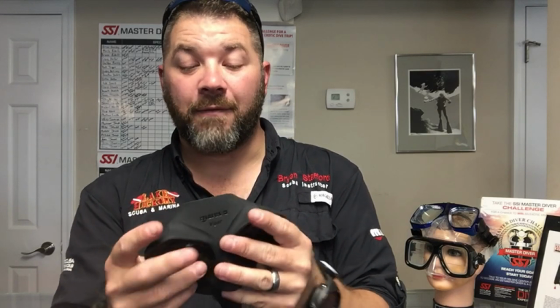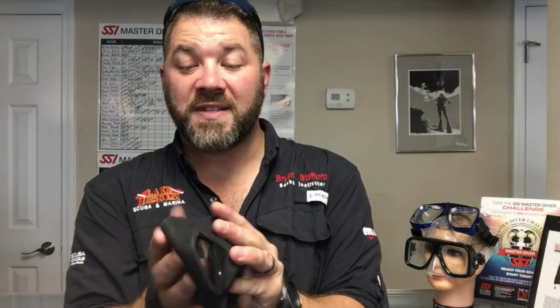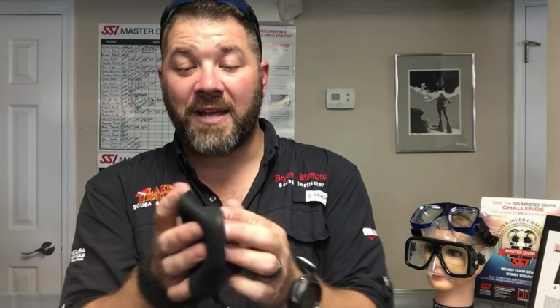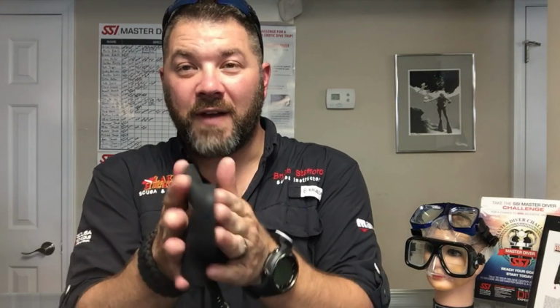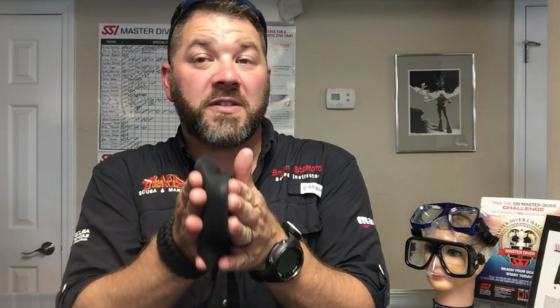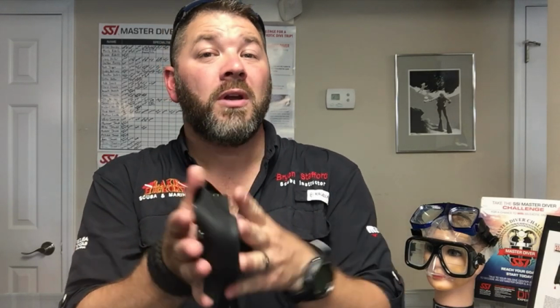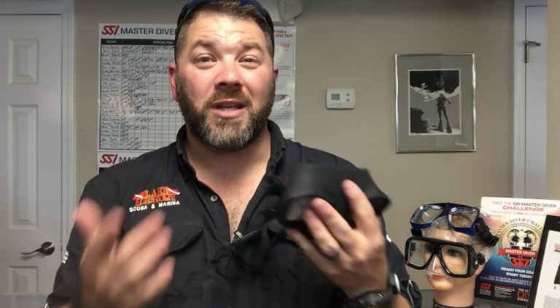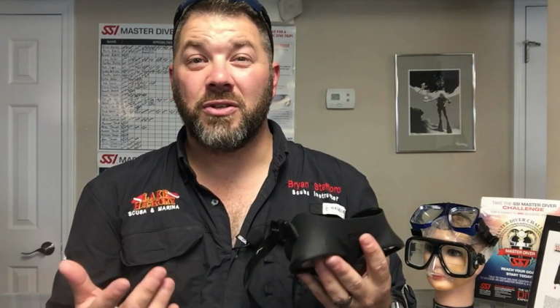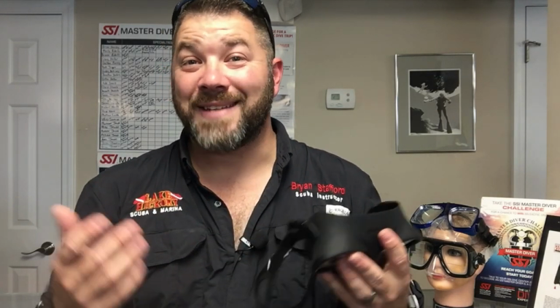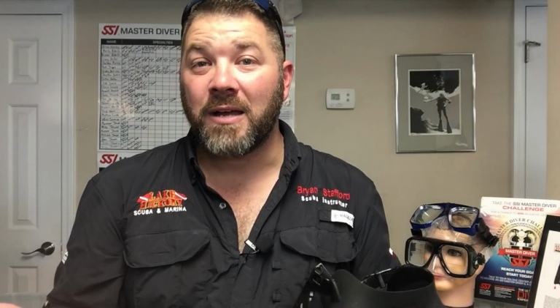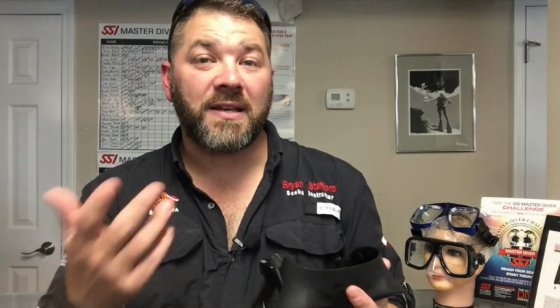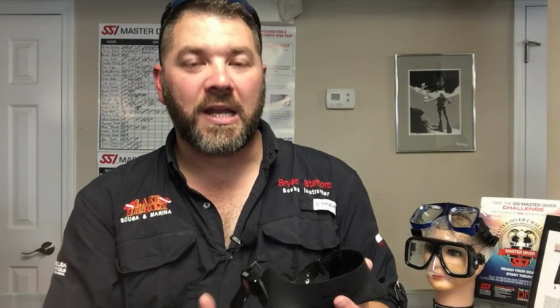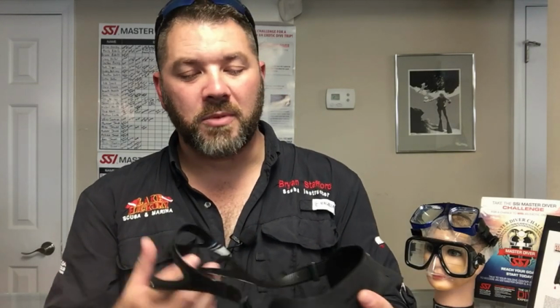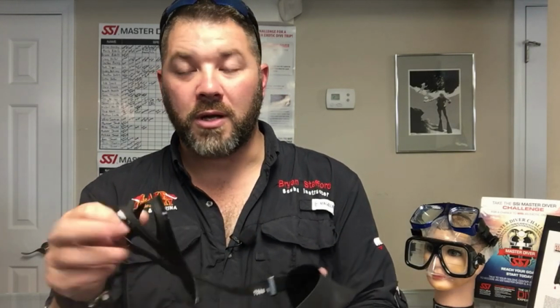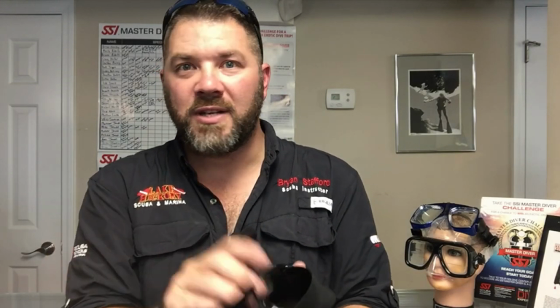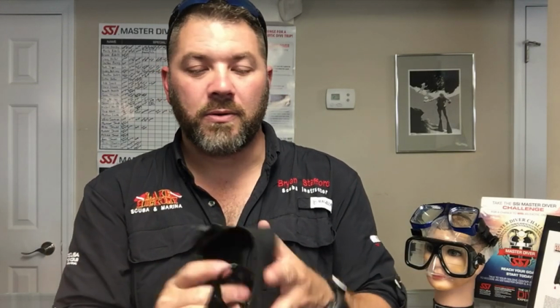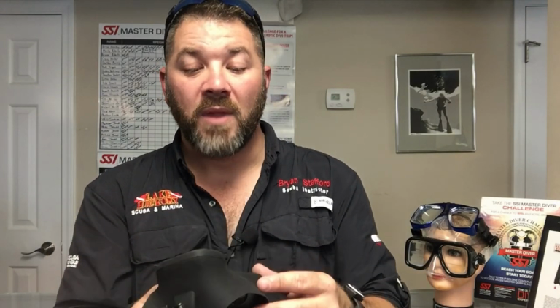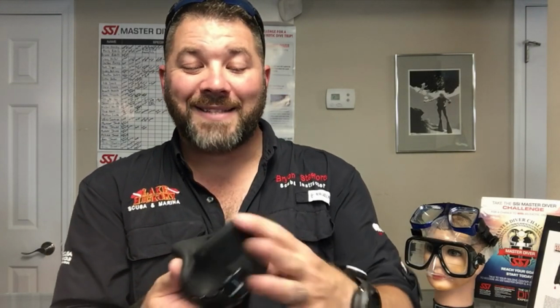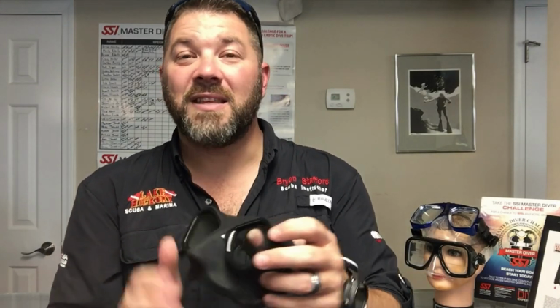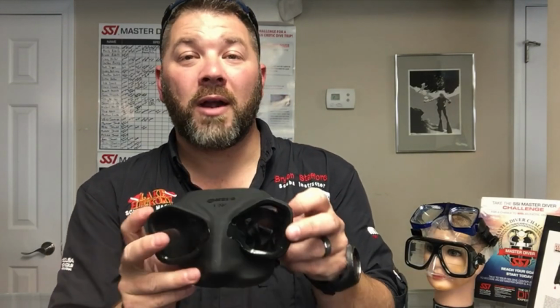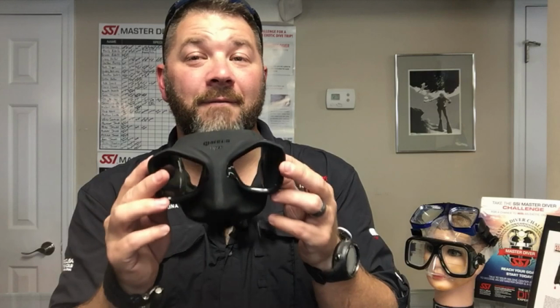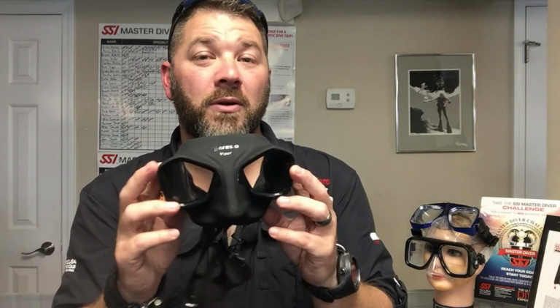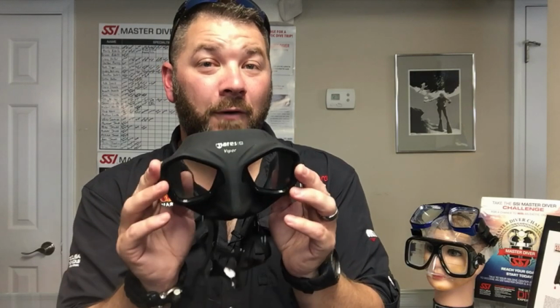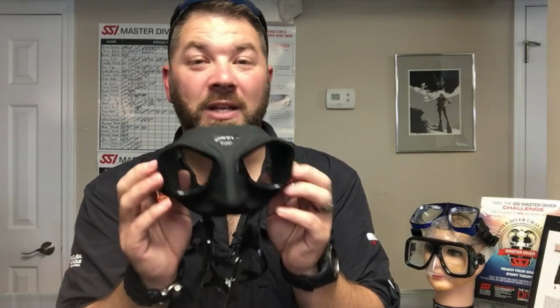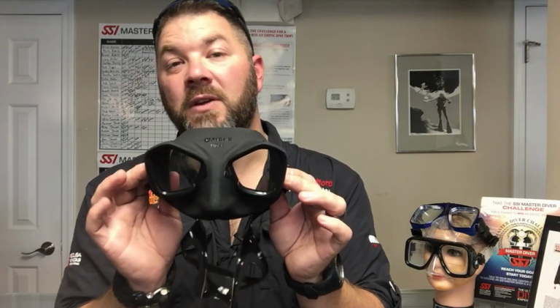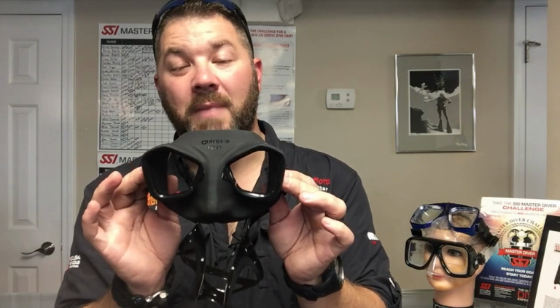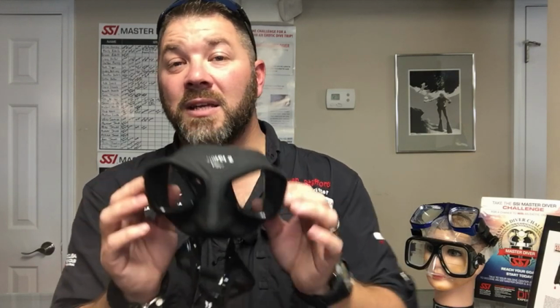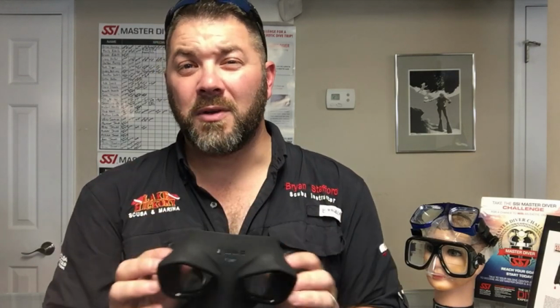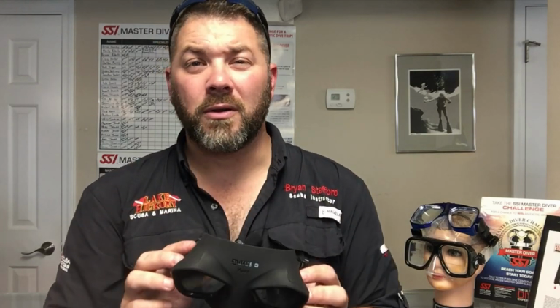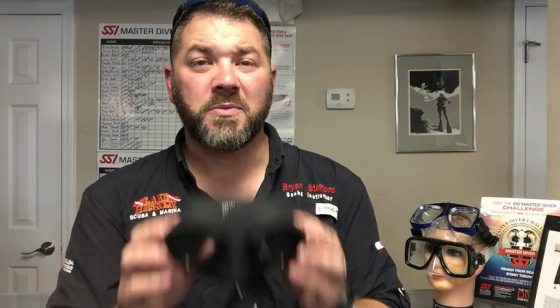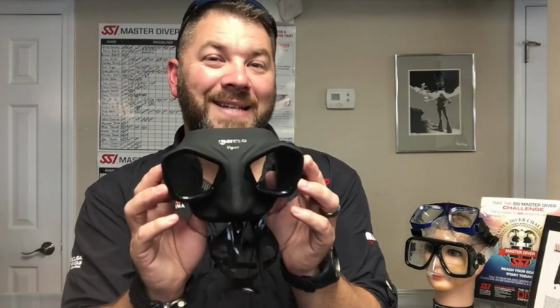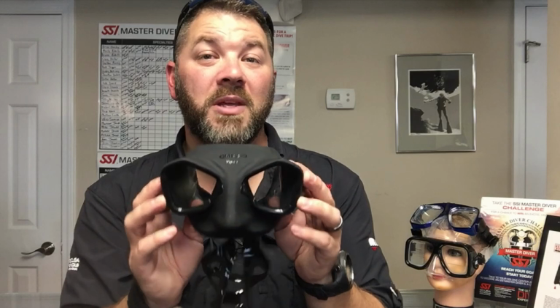It is a frameless style mask, so it's very small — you can actually use this as a backup mask if you're a standard scuba diver or even a technical diver. This is the Mares Viper free diving and spearfishing mask. It does come in a few other colors, but the black seems to be the most popular.